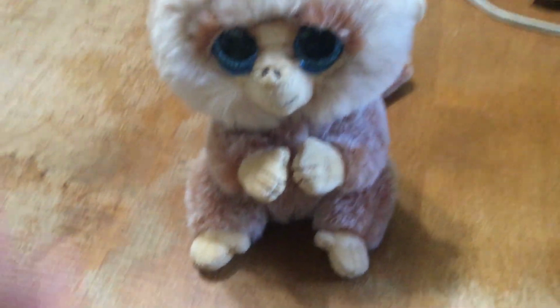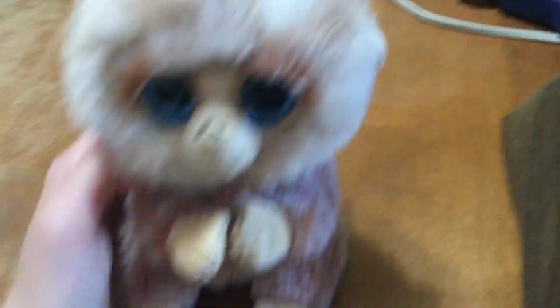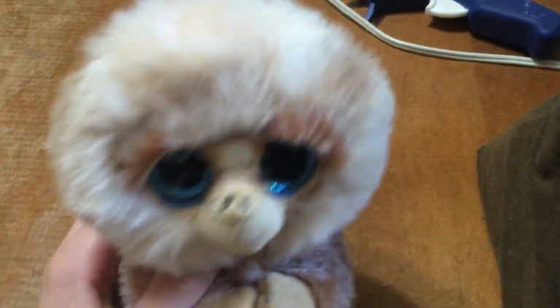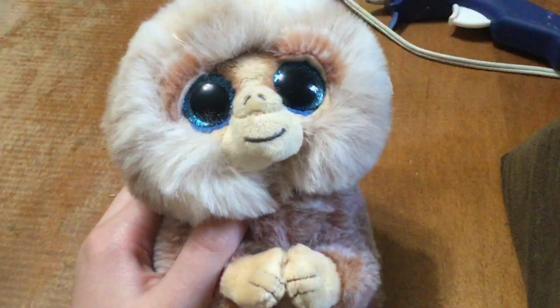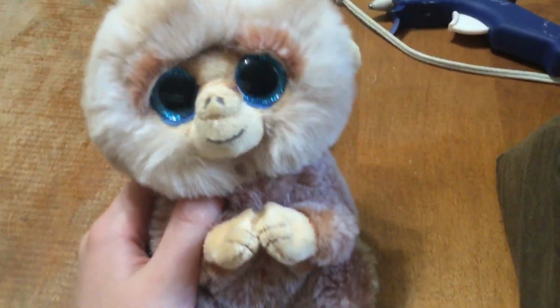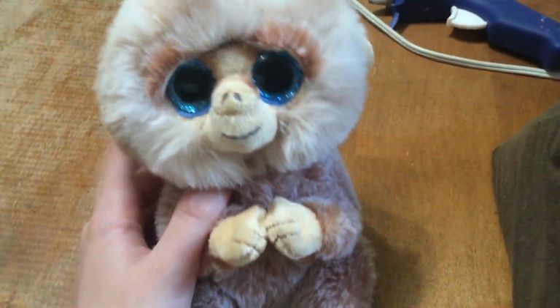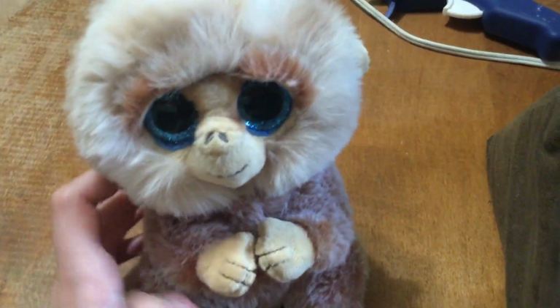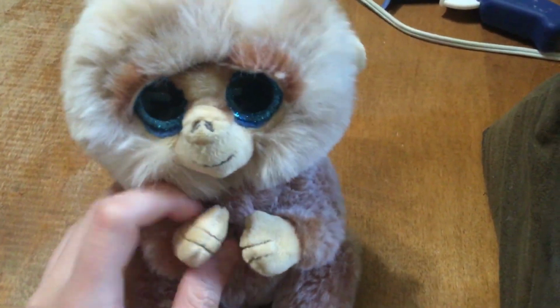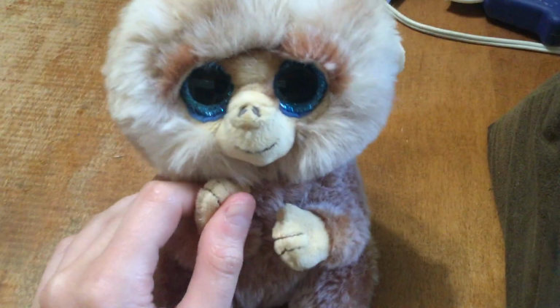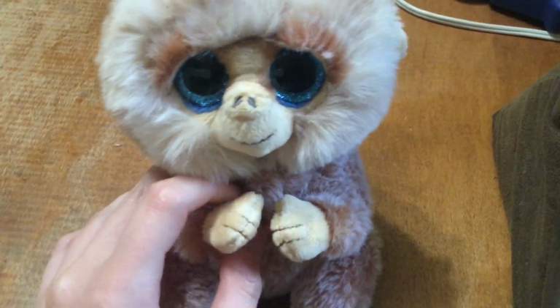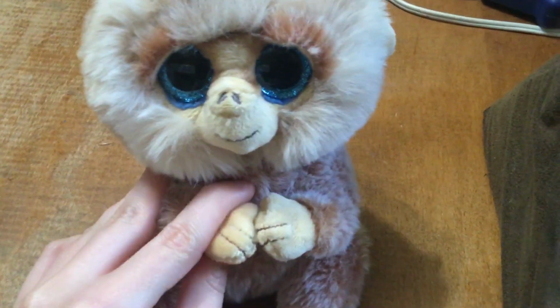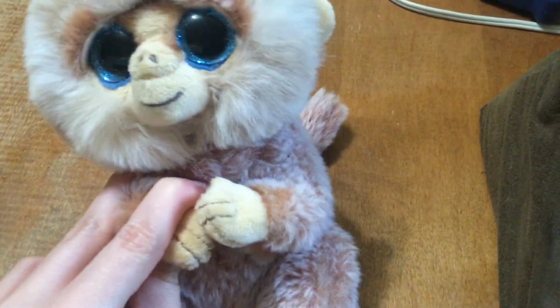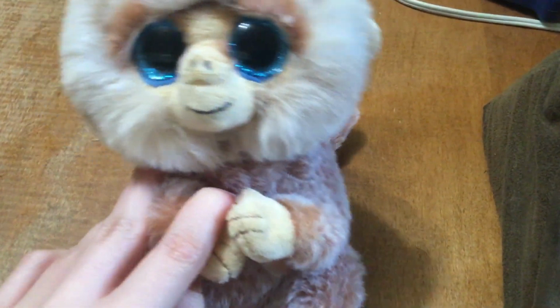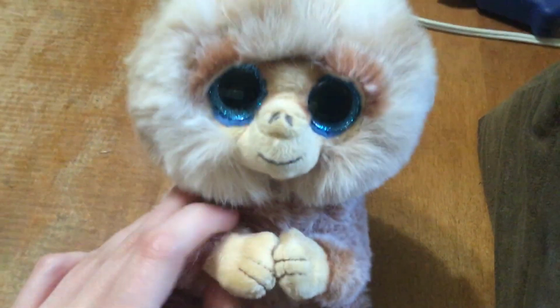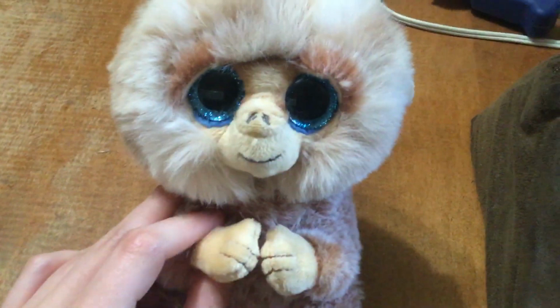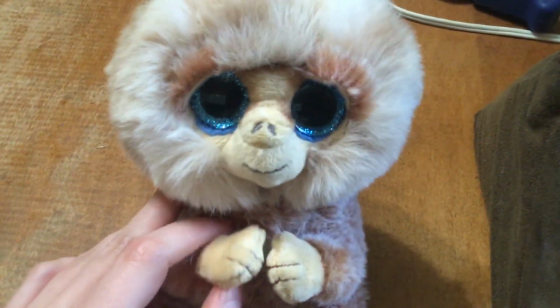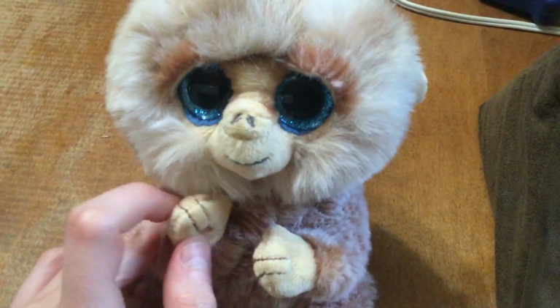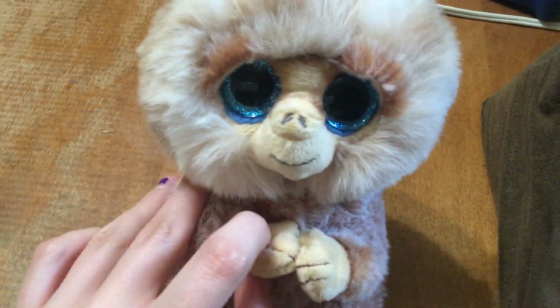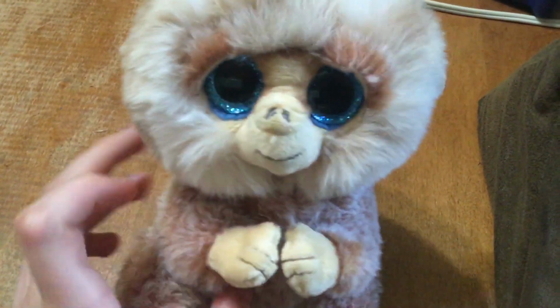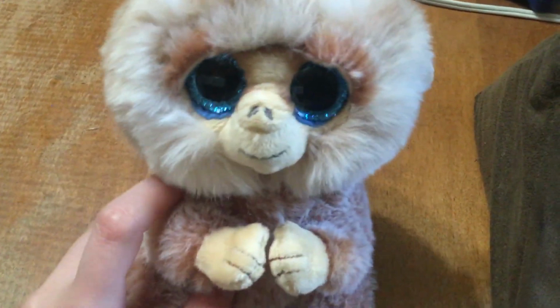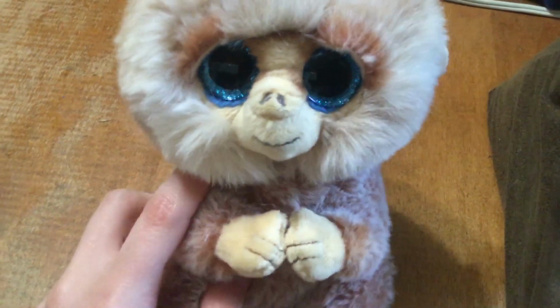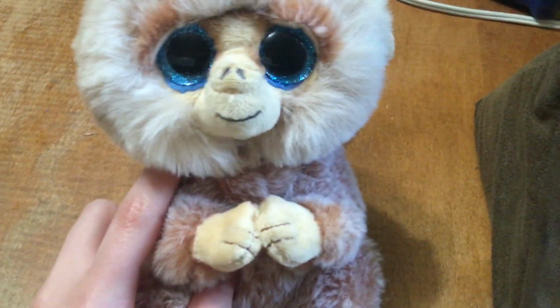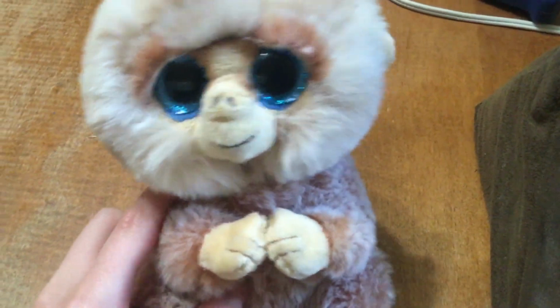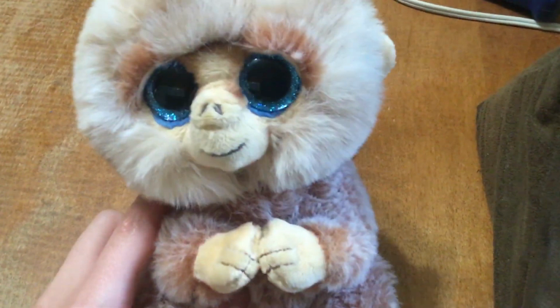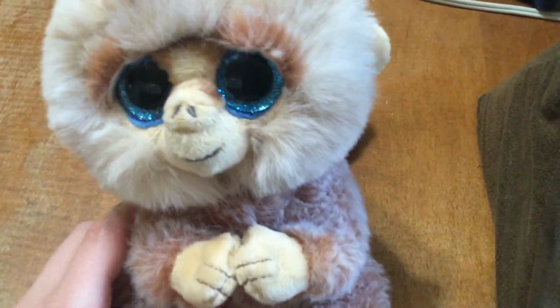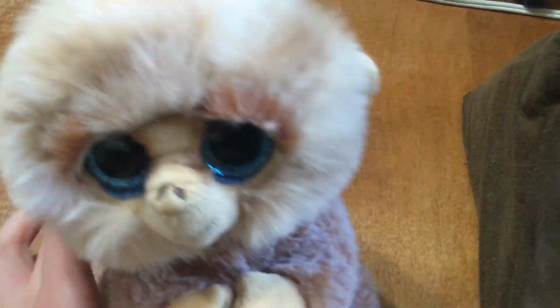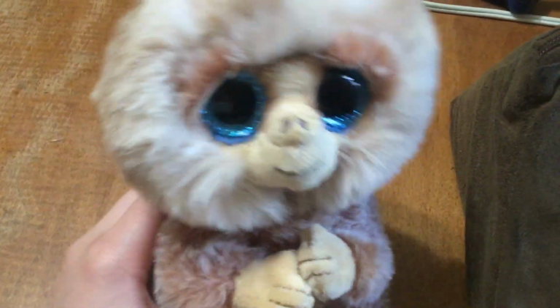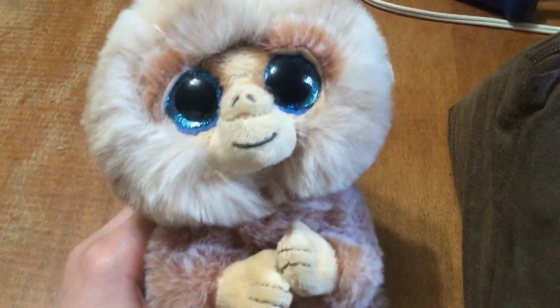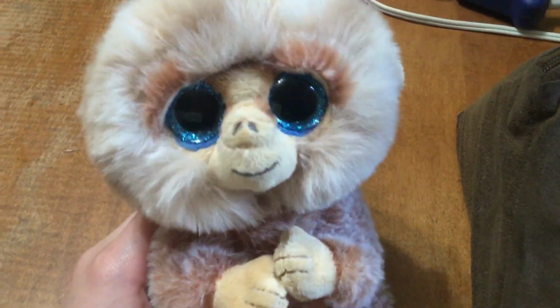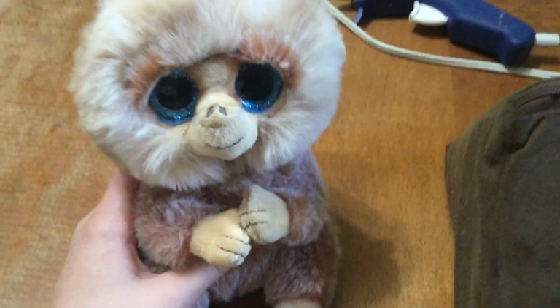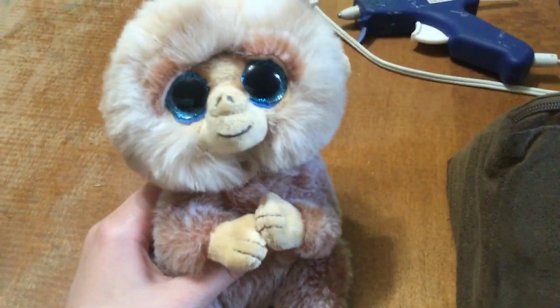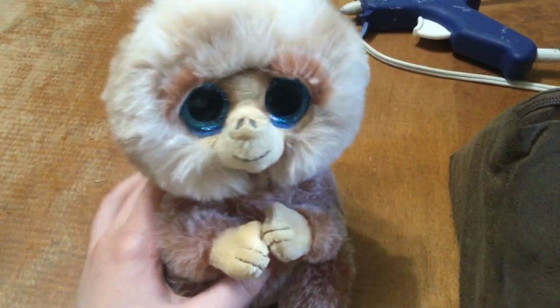Hey guys, Natalie here. Welcome back to another episode of Beanie Boo Reviews. This time I'm going to actually review a beanie belly. I know it's not a beanie boo, but it's kind of like a beanie boo because it's got the beanie boo eyes. And today we got good ol' Stubby the monkey.